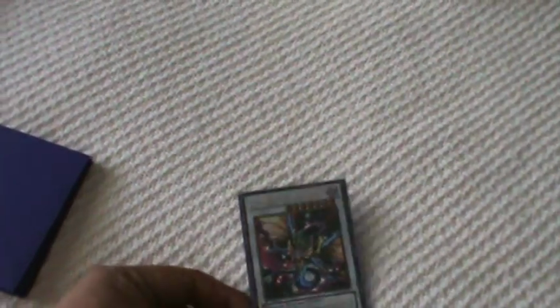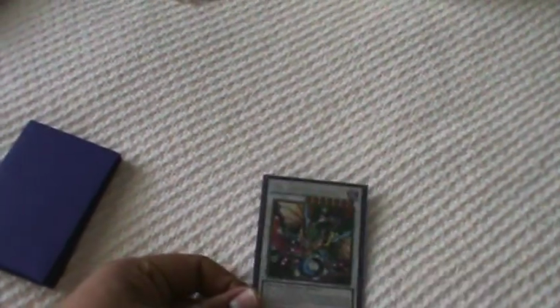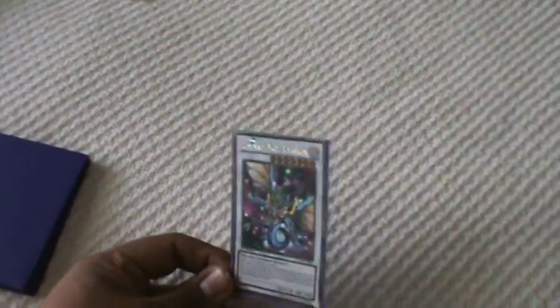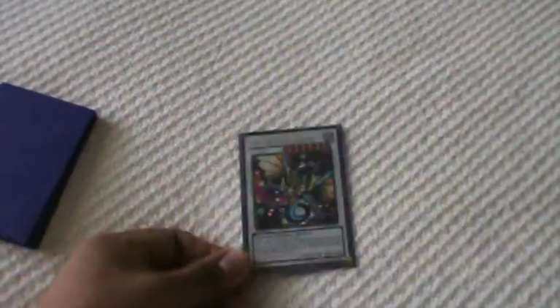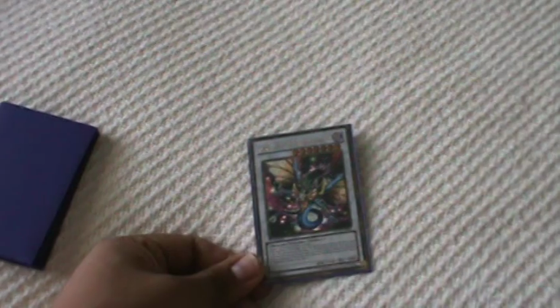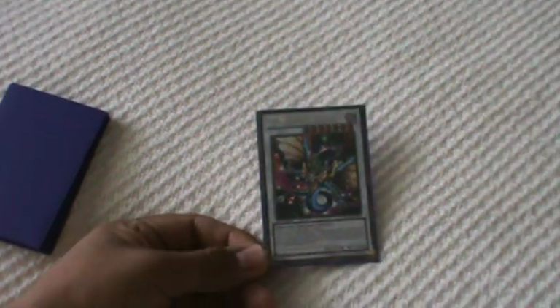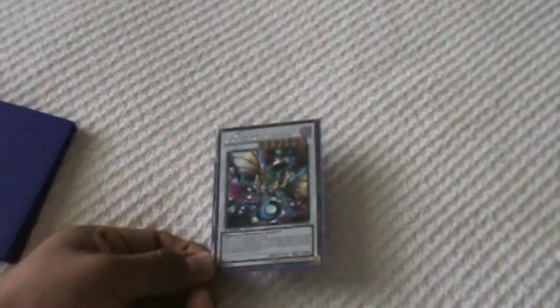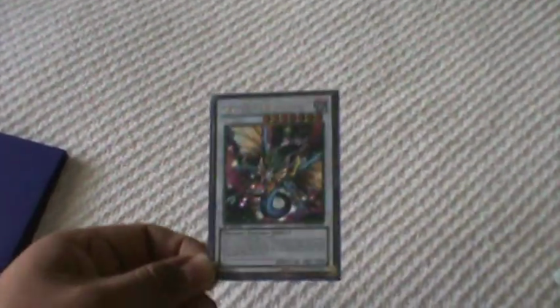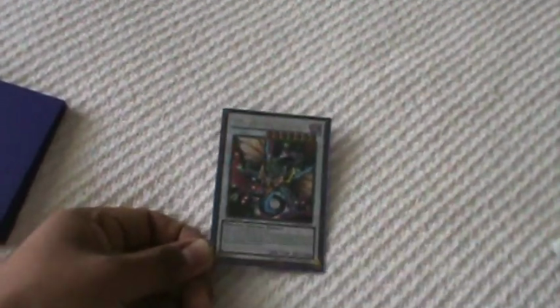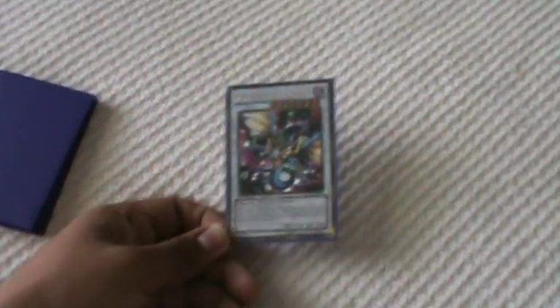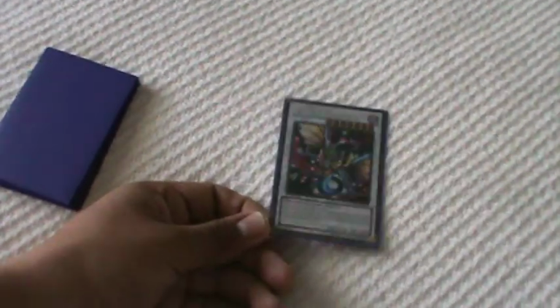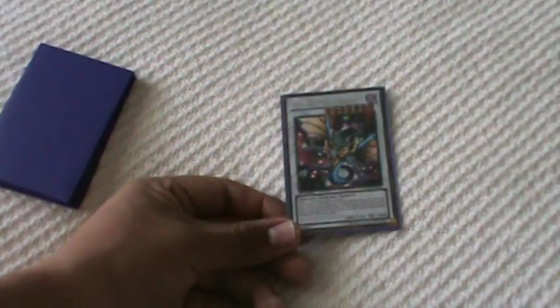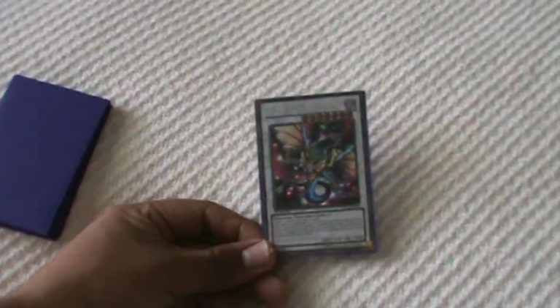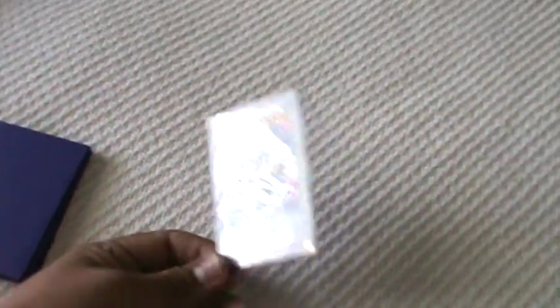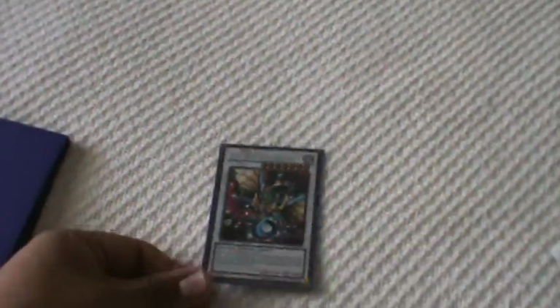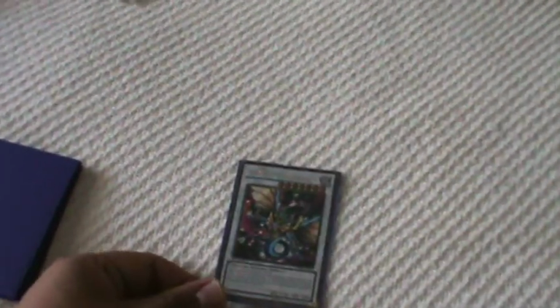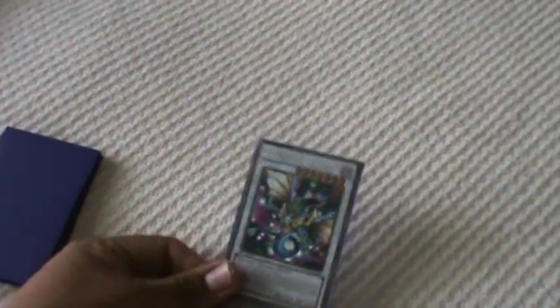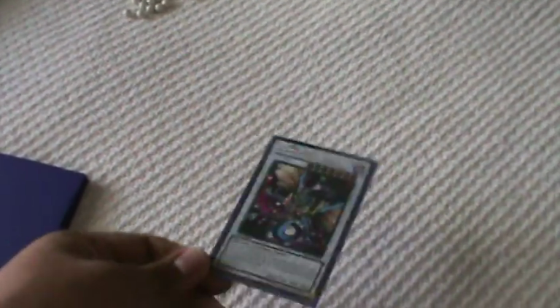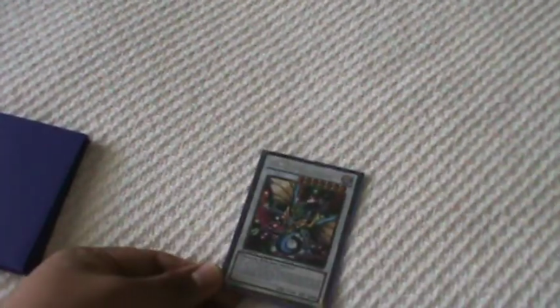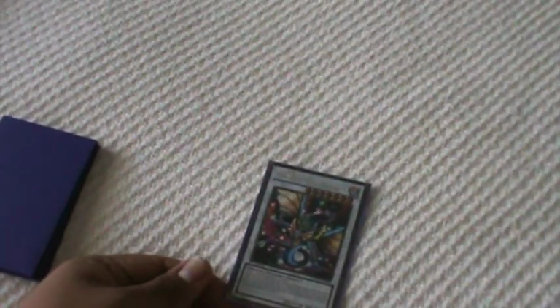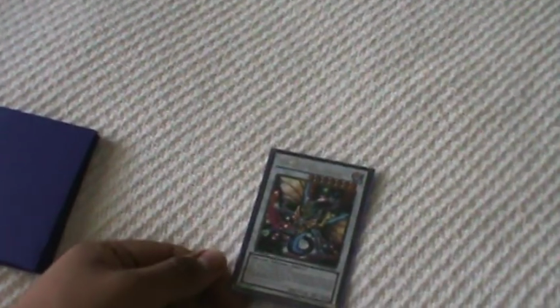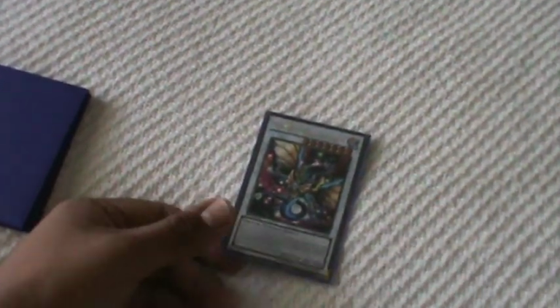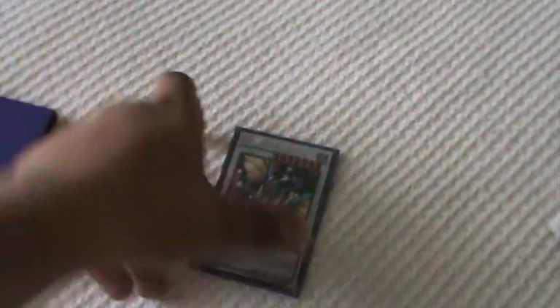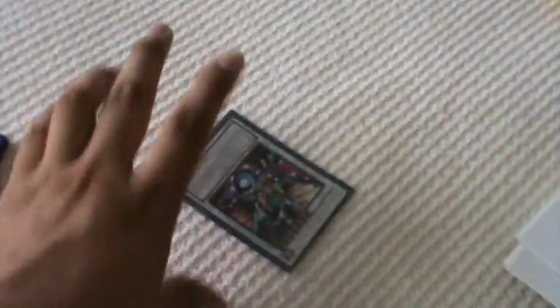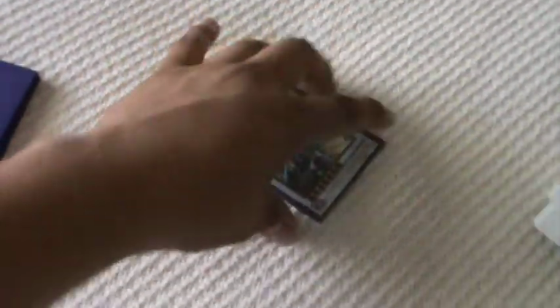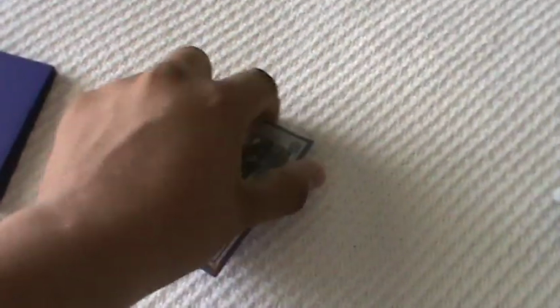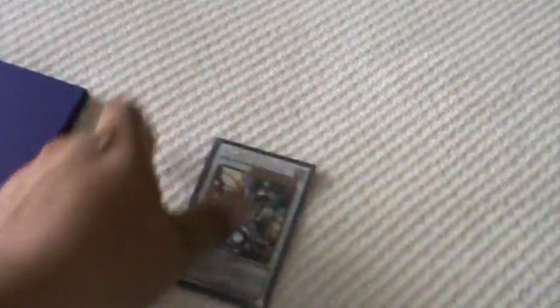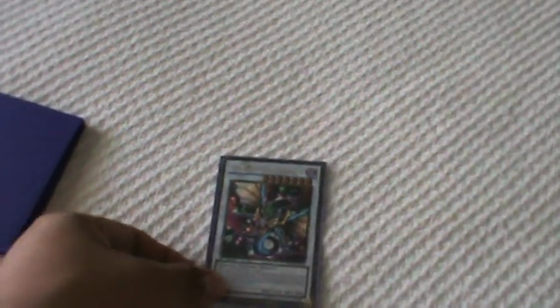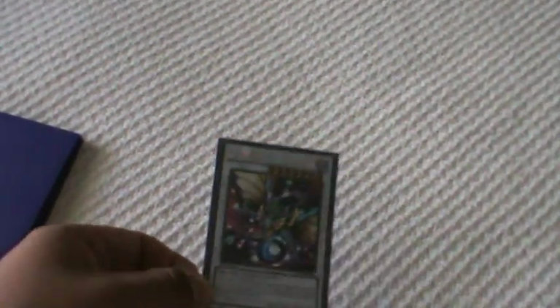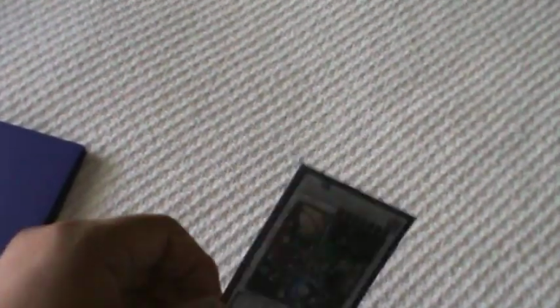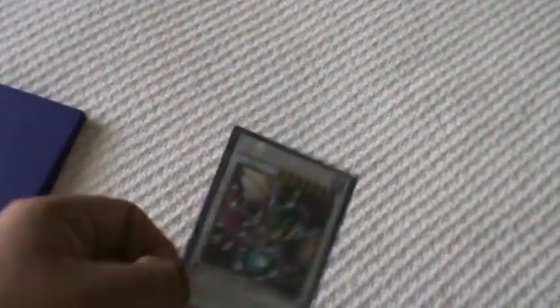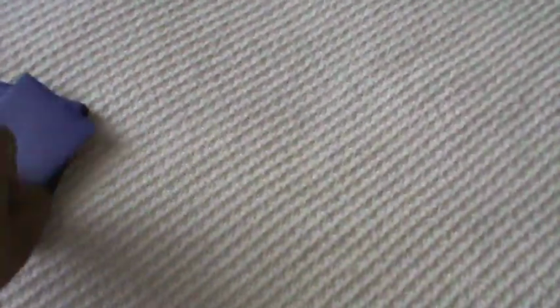Ancient Fairy Dragon. I don't have Black Rose, so I decided to run her. If your opponent has a Field Spell, this card is very good. If not, just set her in defense and use her for level eating.